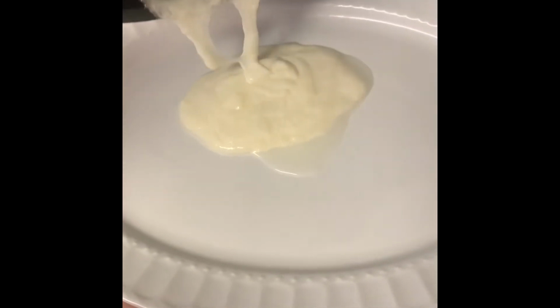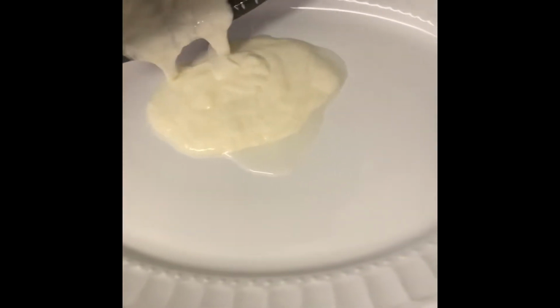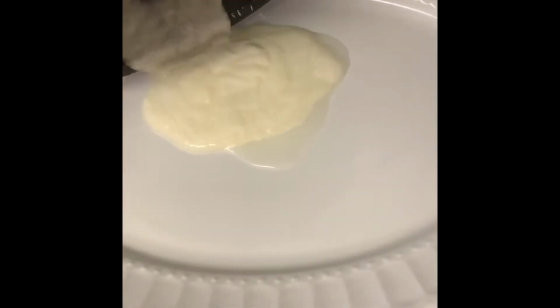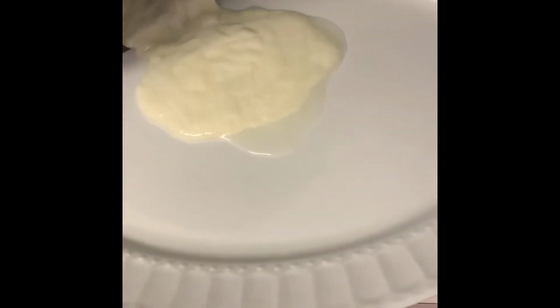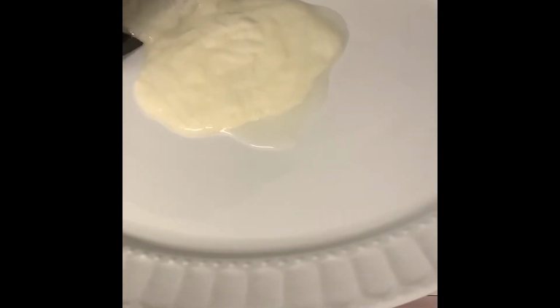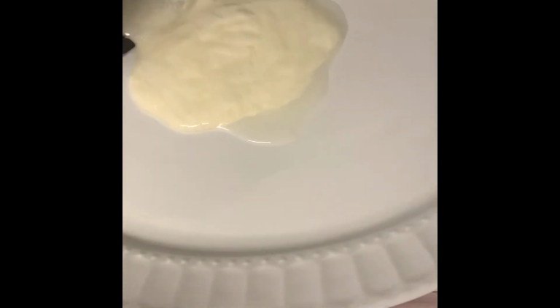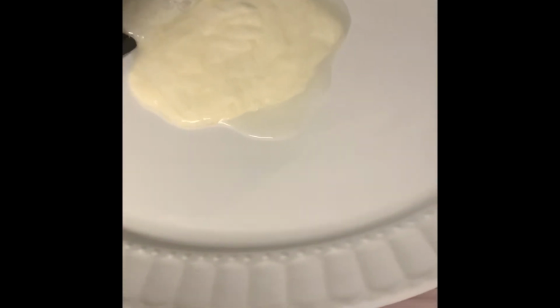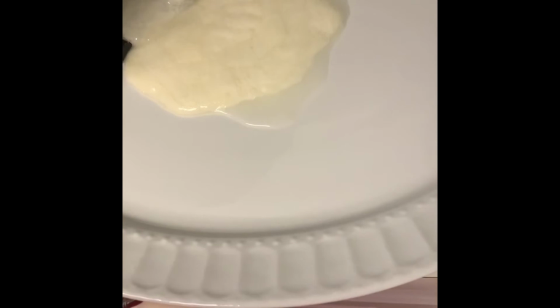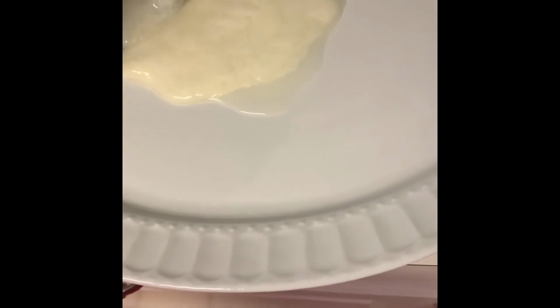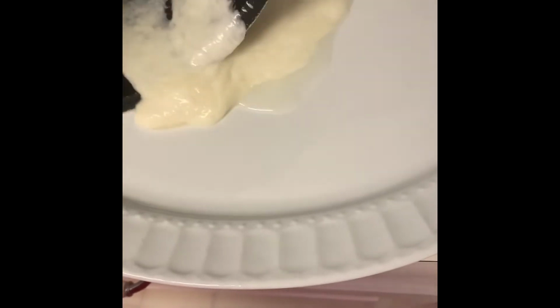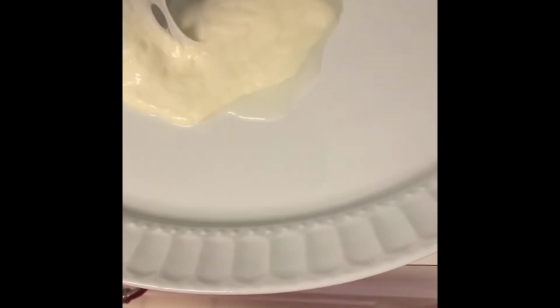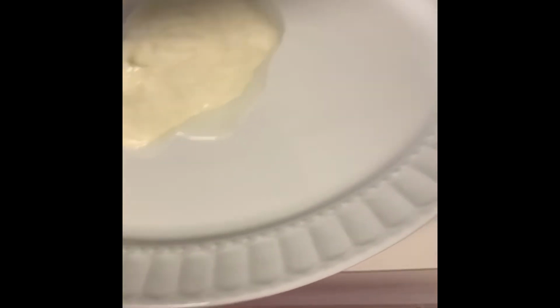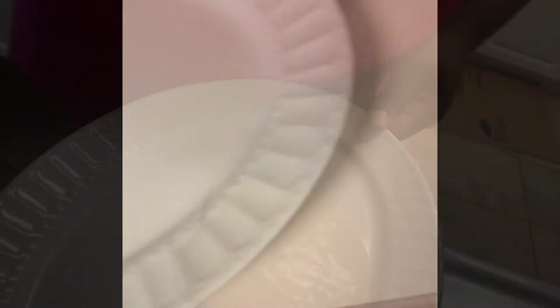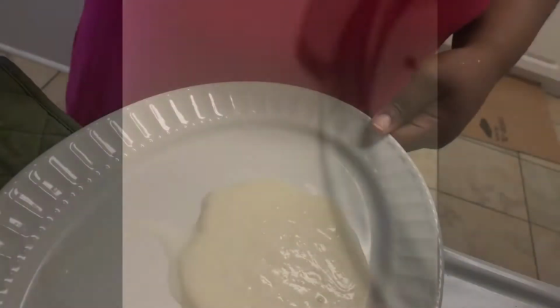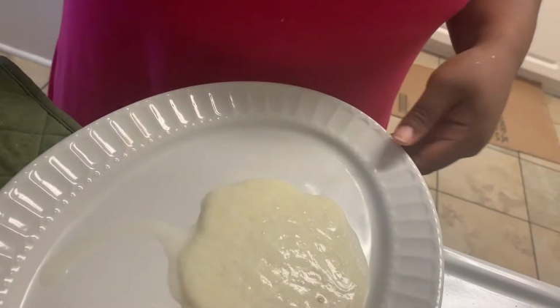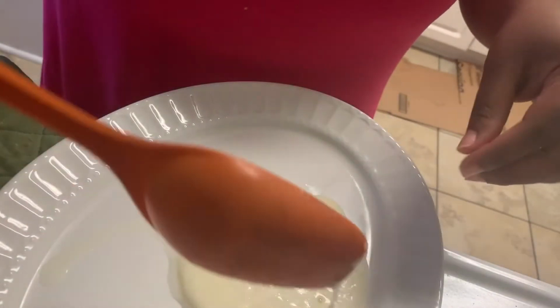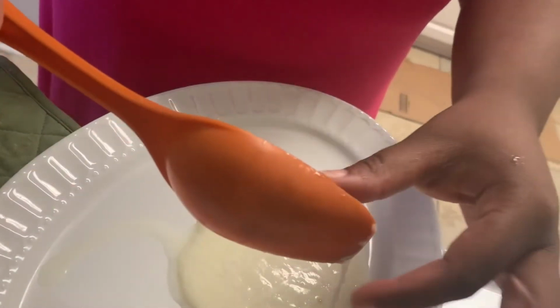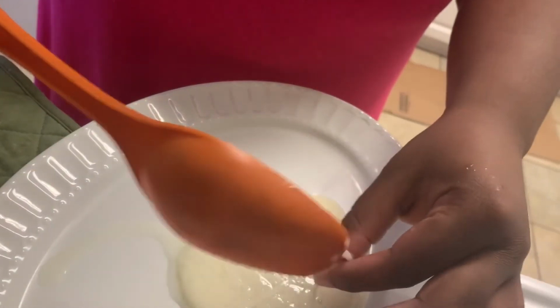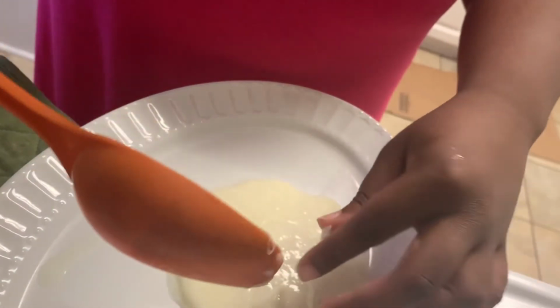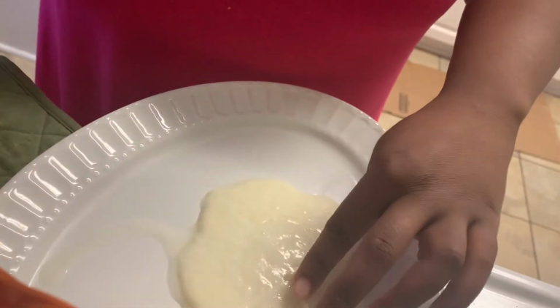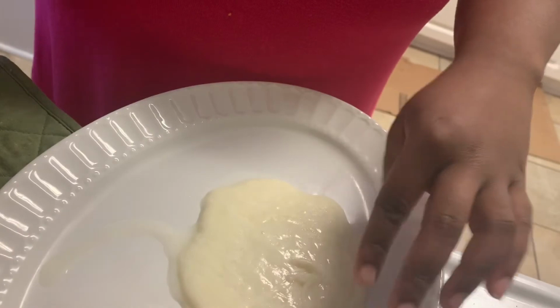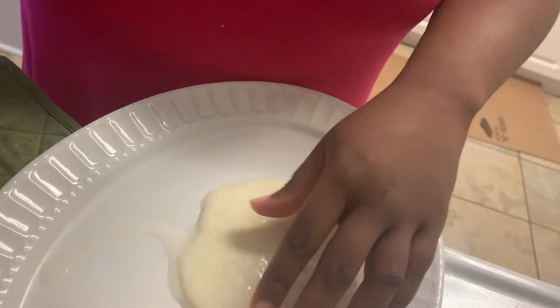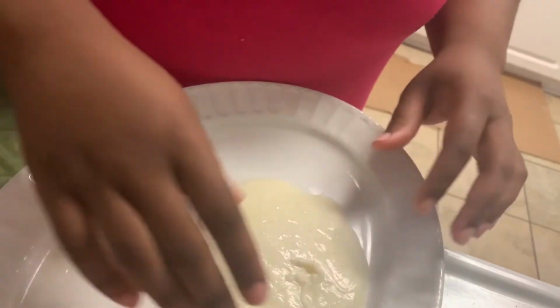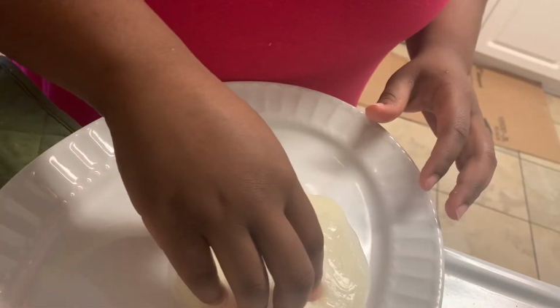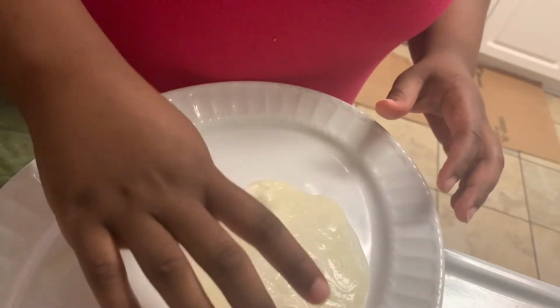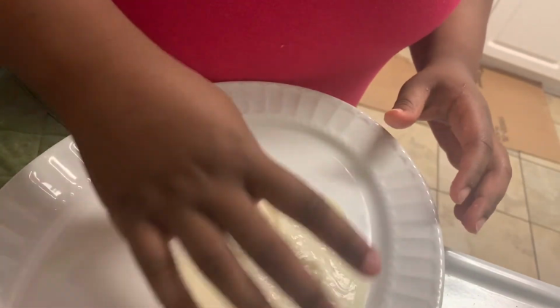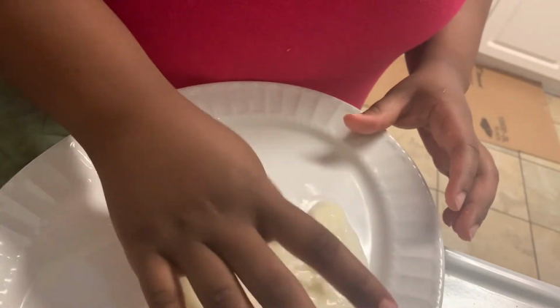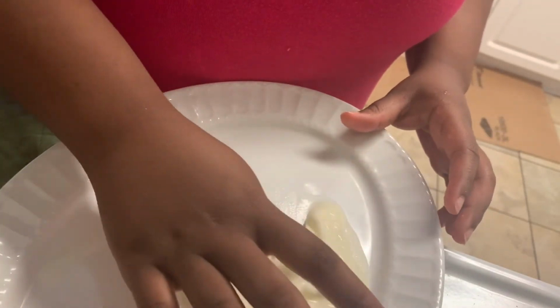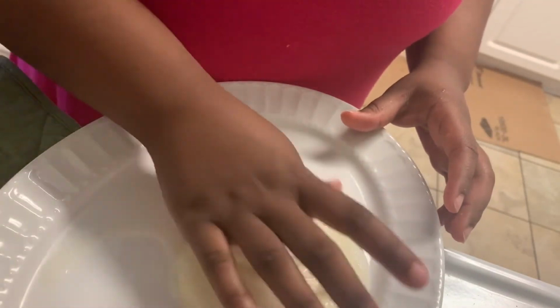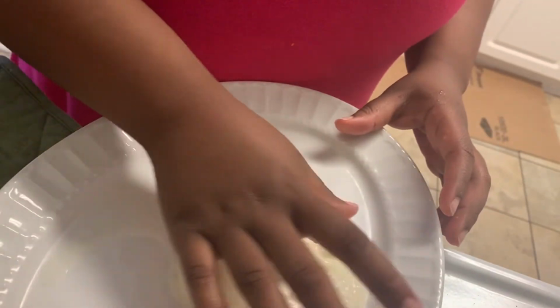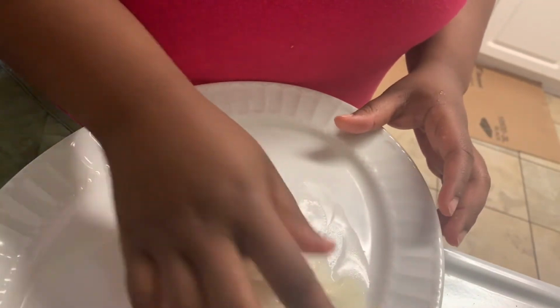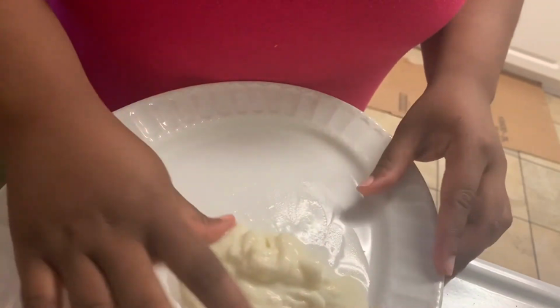In the next clip I've already got the cheese all the way out. I just used that little spoon to scoop the rest of it out and it came out pretty easy. Right here I'm just trying to pick up the cheese to see how warm it is.